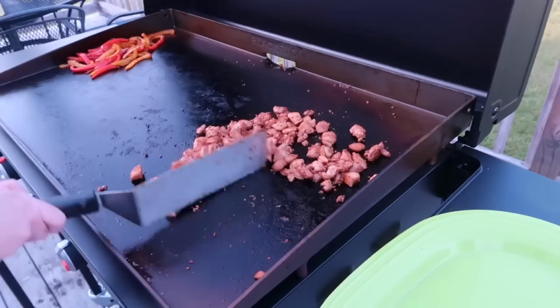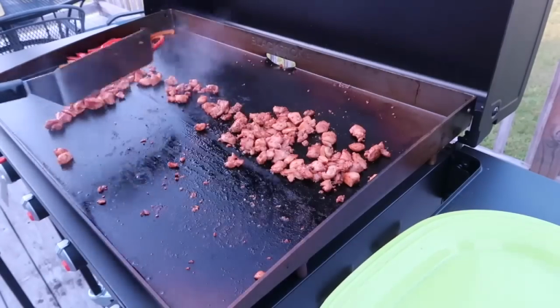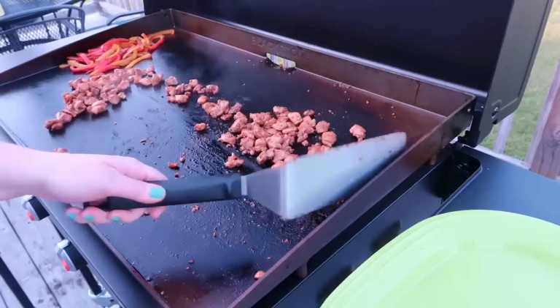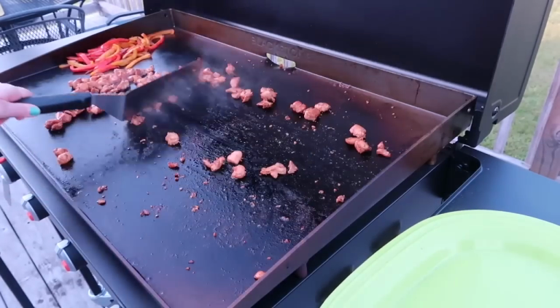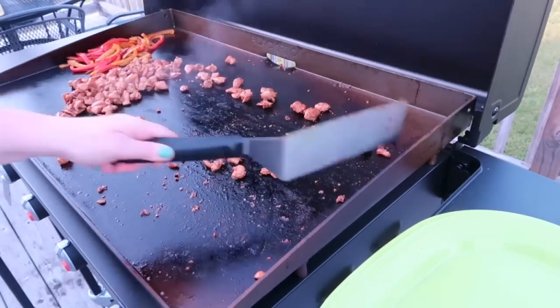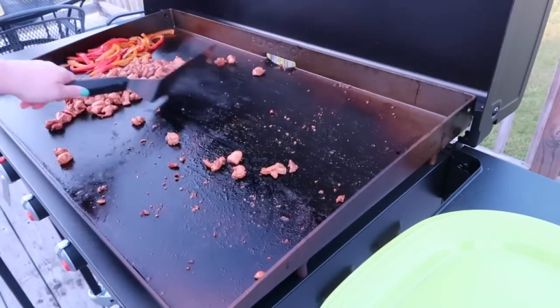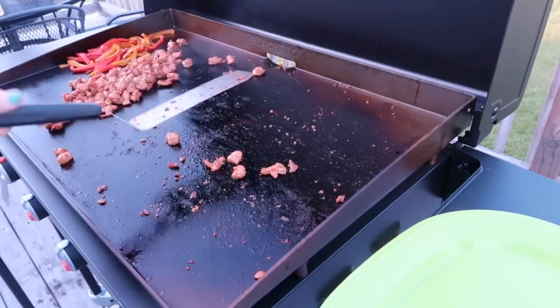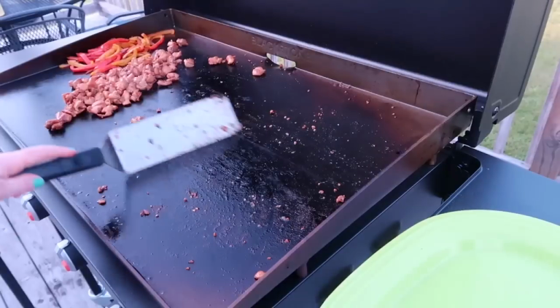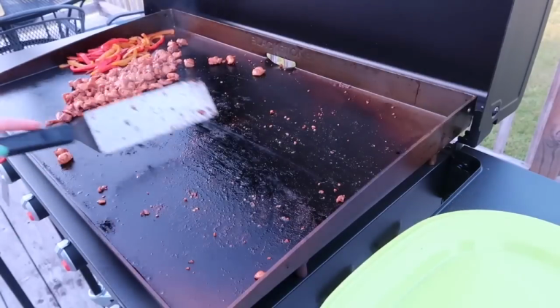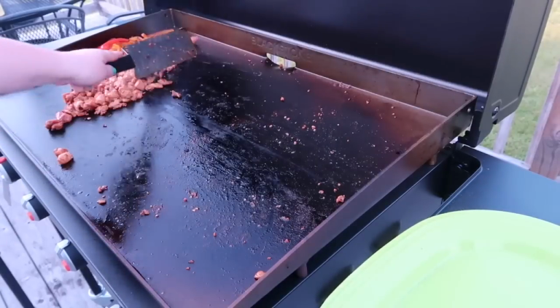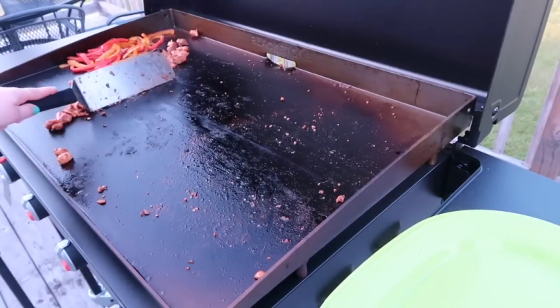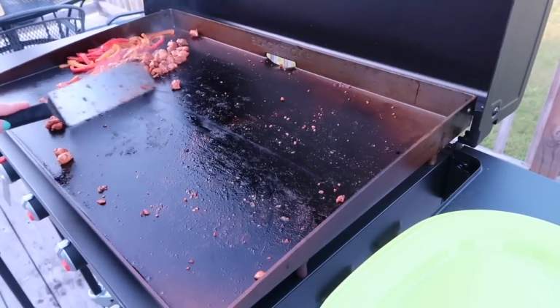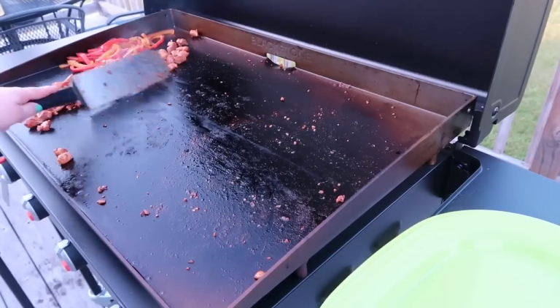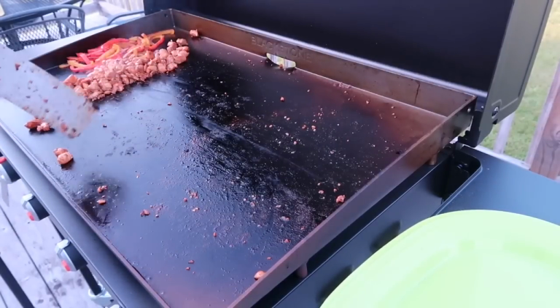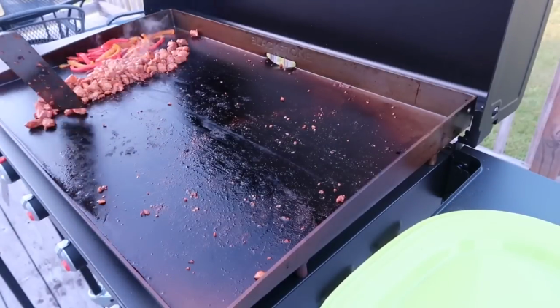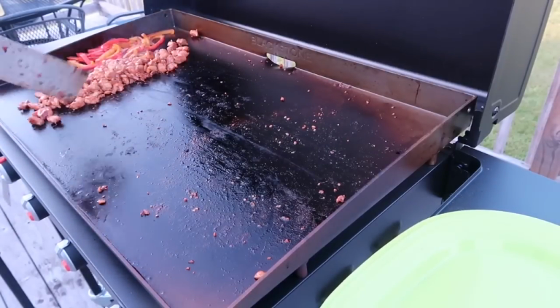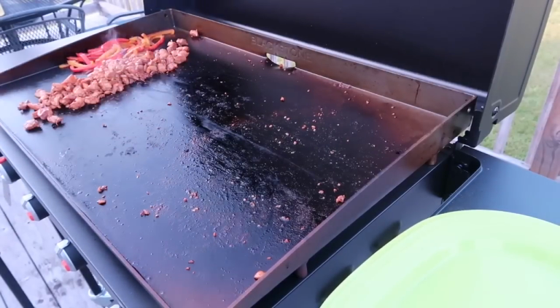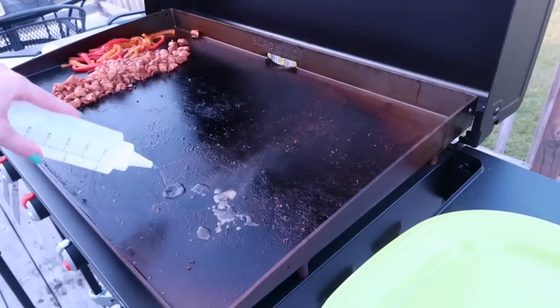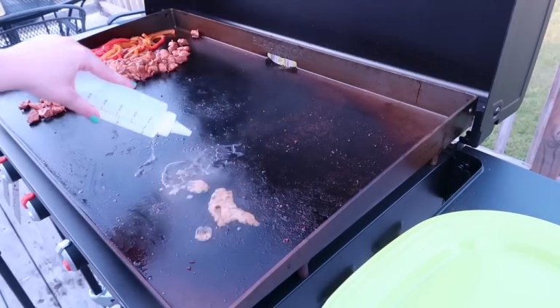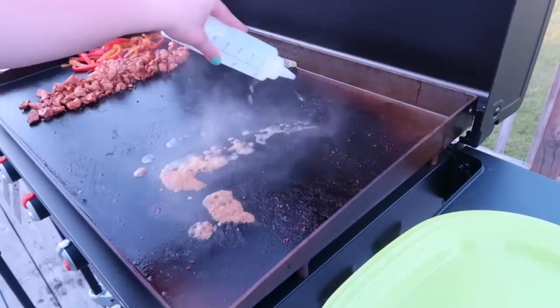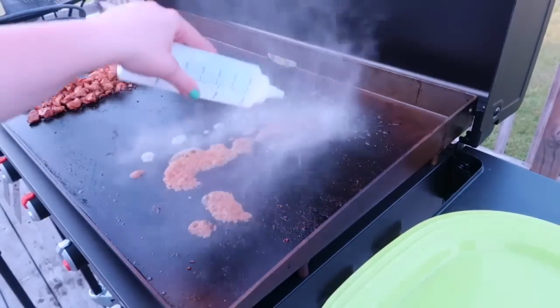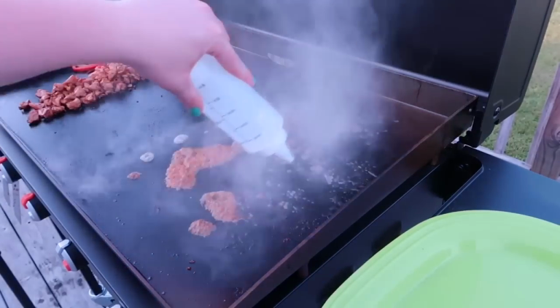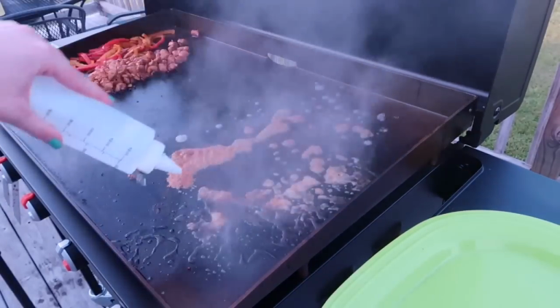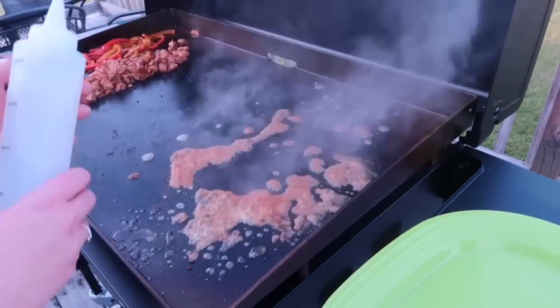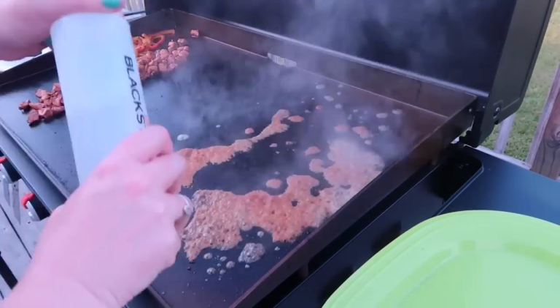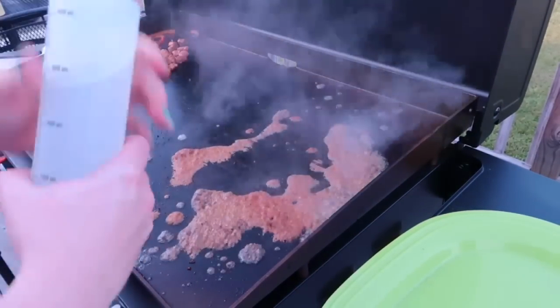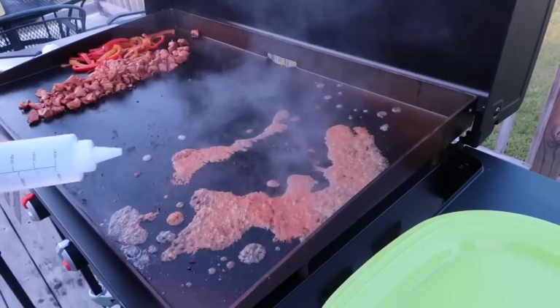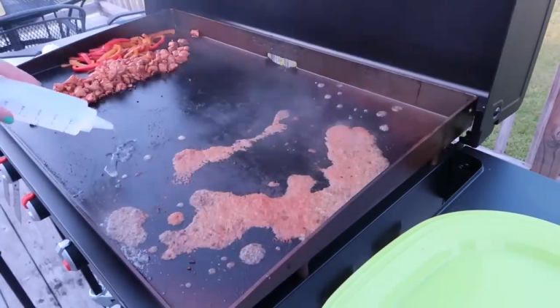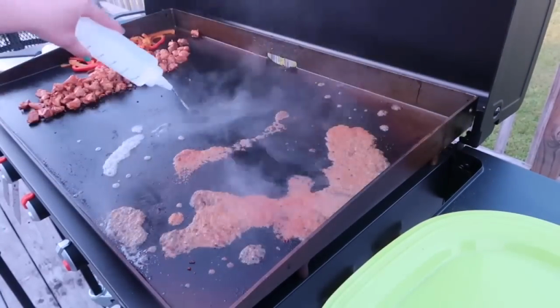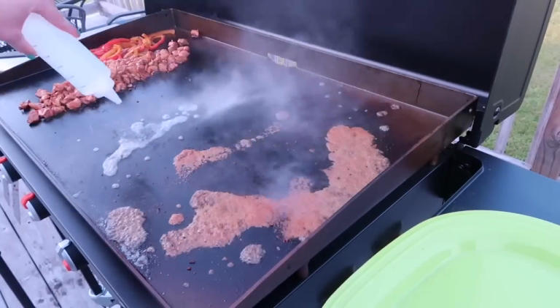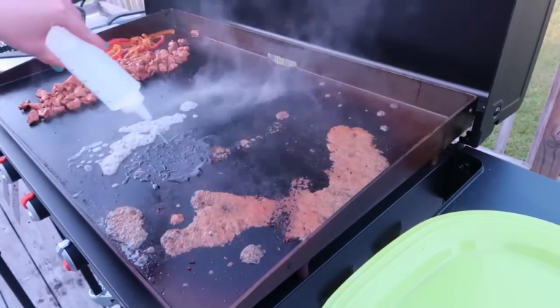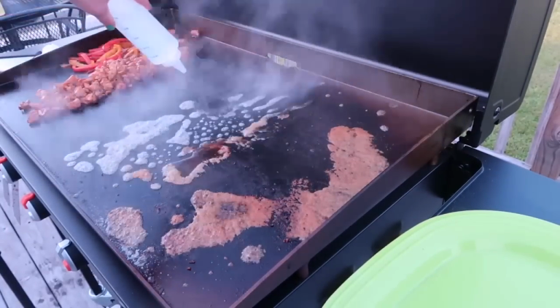I went in and stirred everything up. This all cooks really quickly, so I'm getting everything scooted over to the left side of the grill where I have the temperature turned down to the lowest setting just to keep it warm.